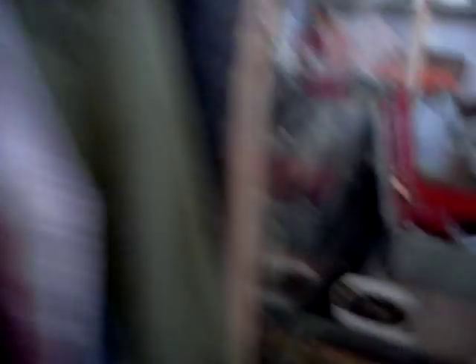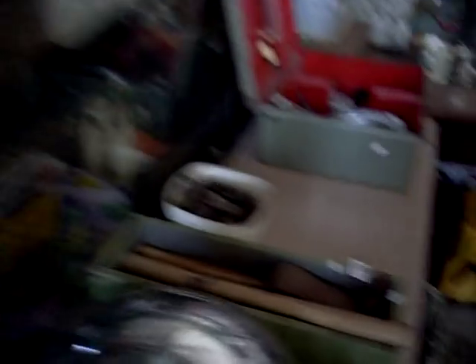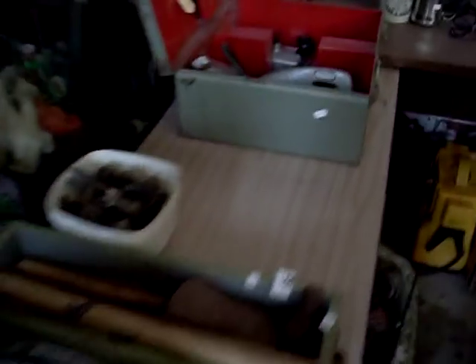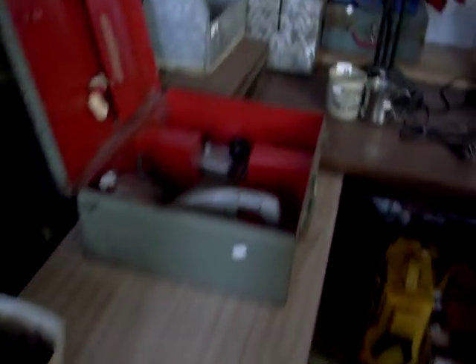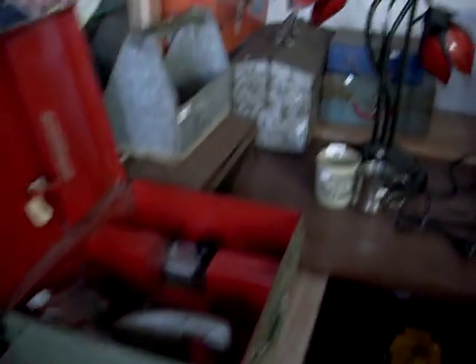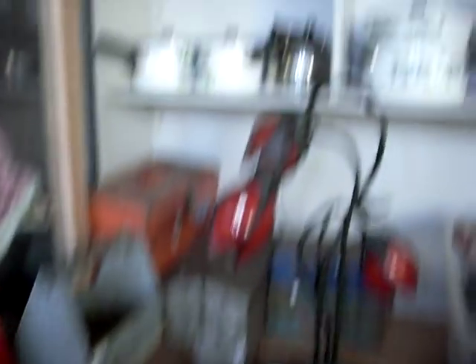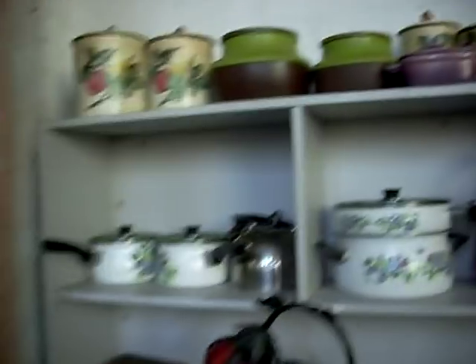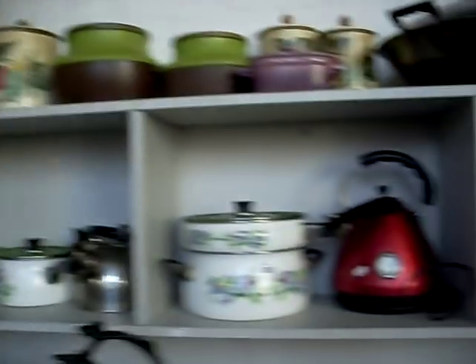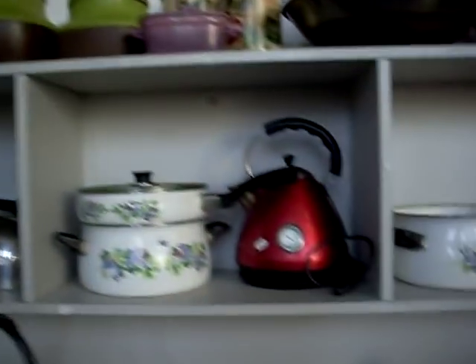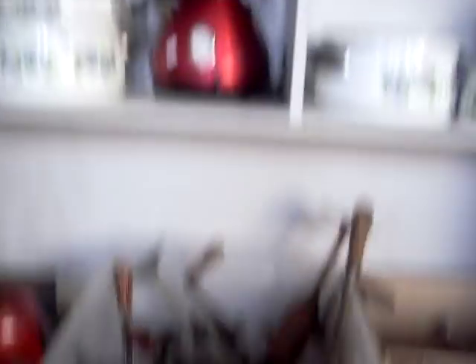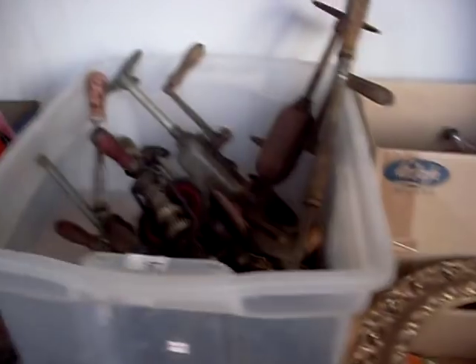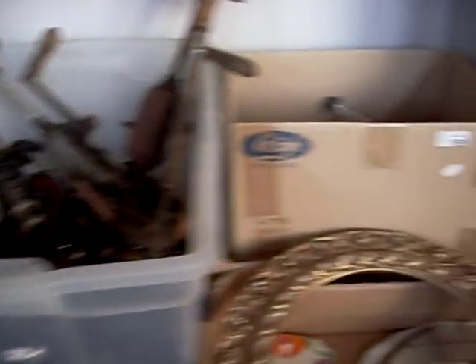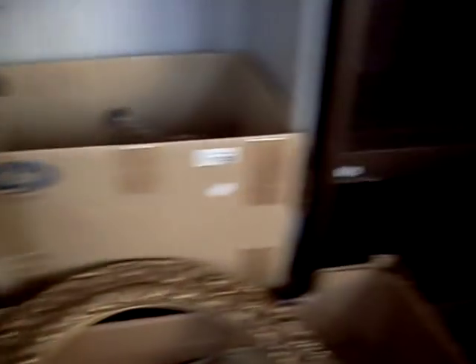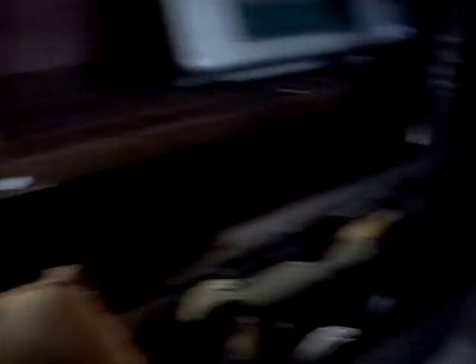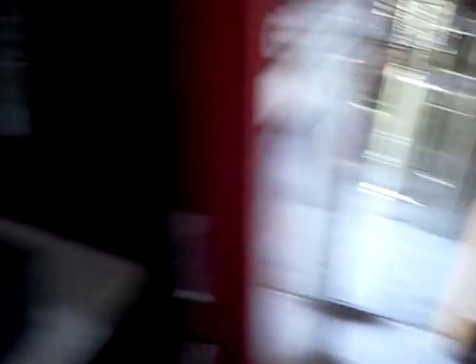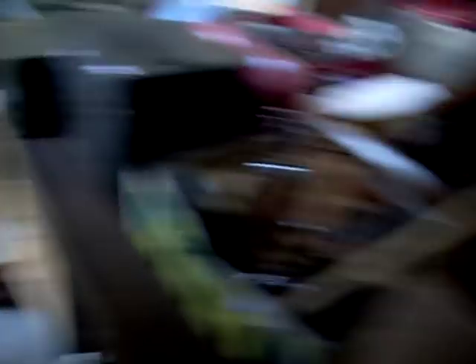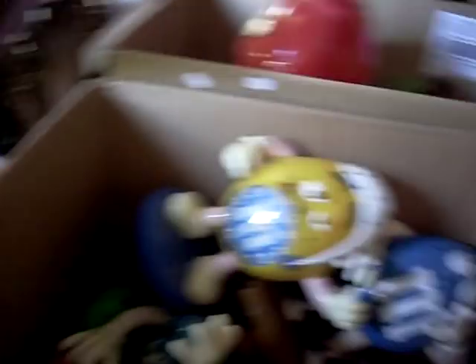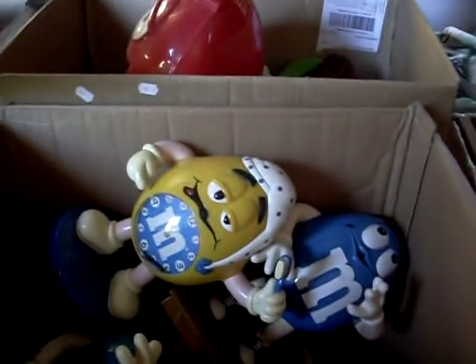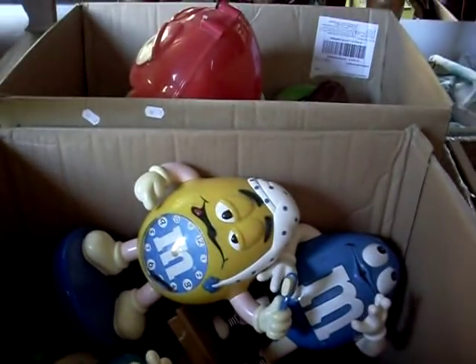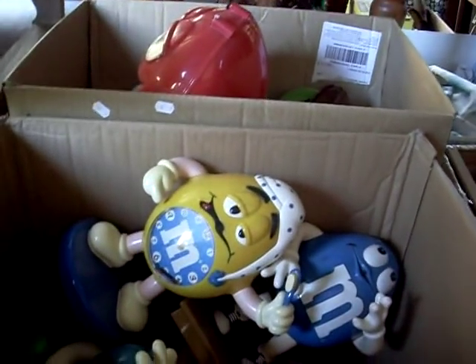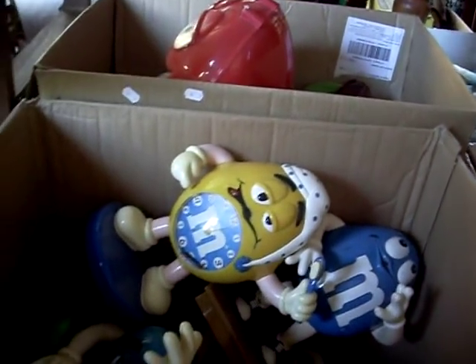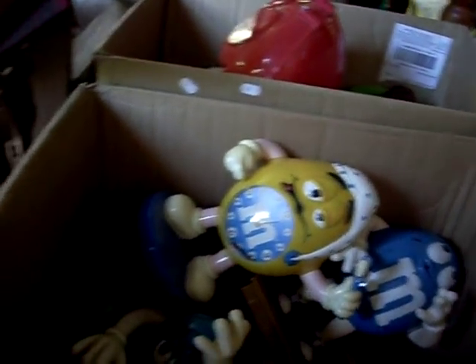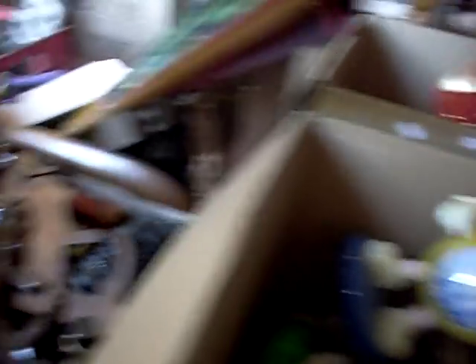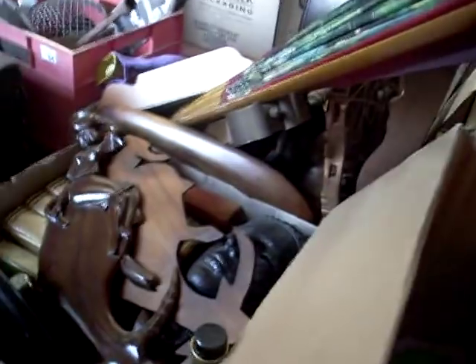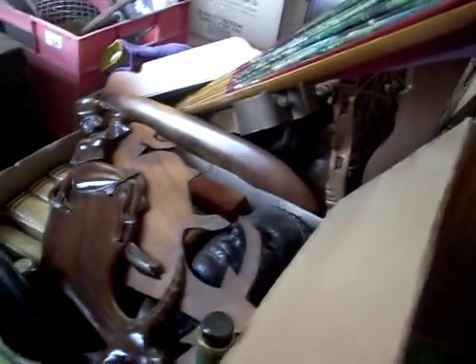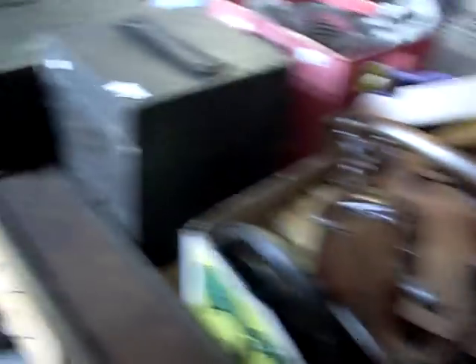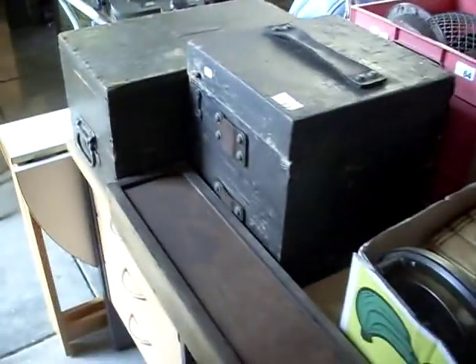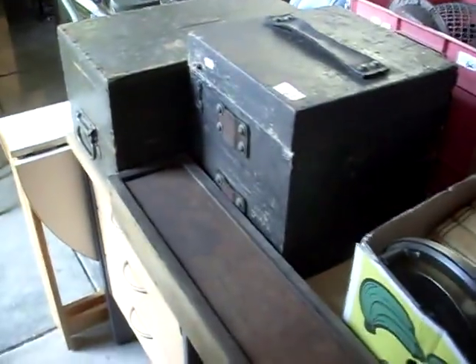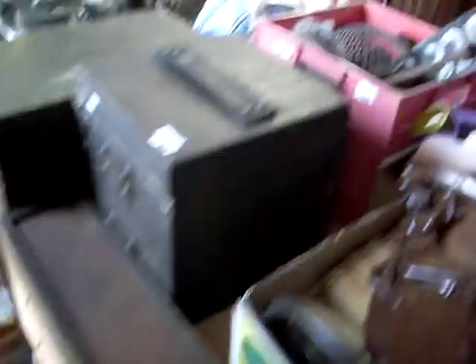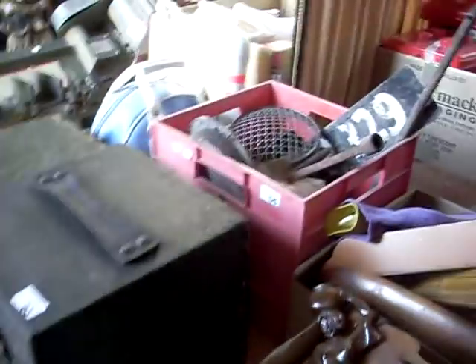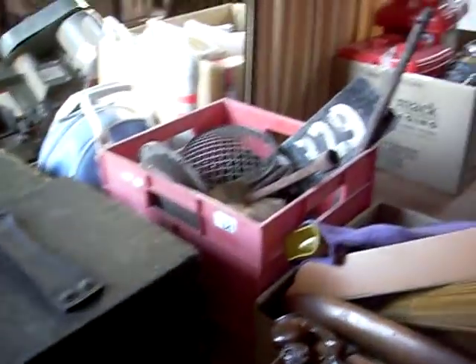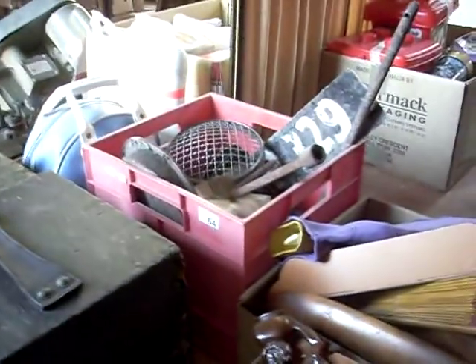Heaps more tools and stuff. Kitchenalia. More tools. M&M dispensers. Sort of 70s gear. Nice toolboxes. Box of car parts.